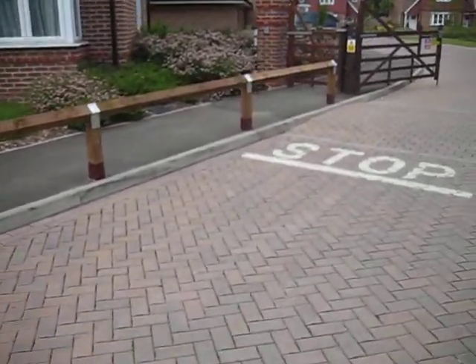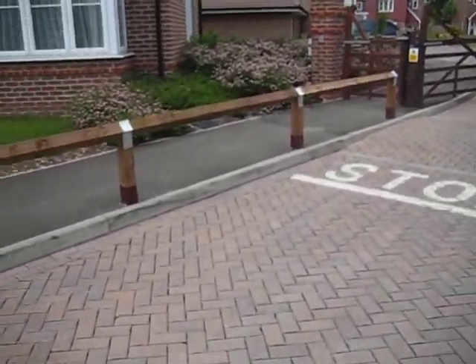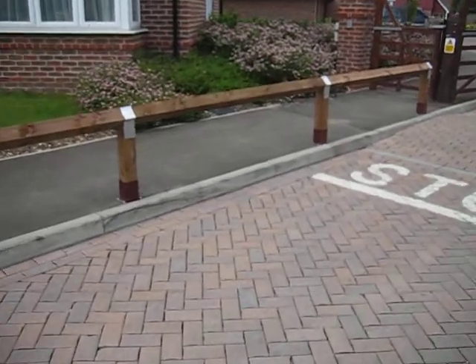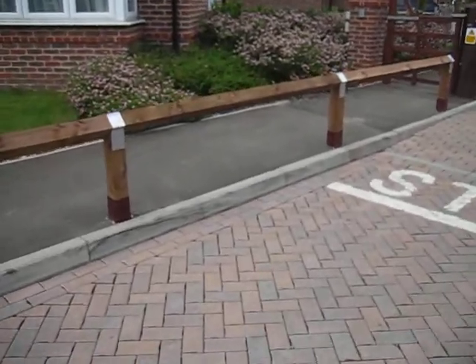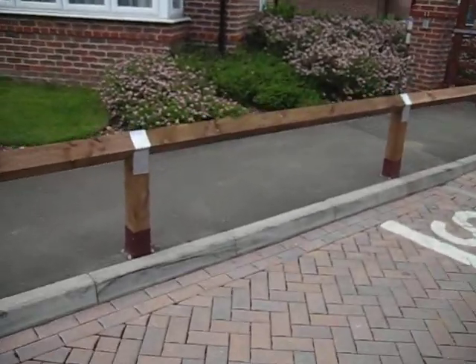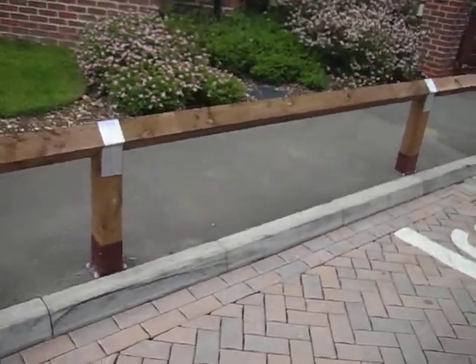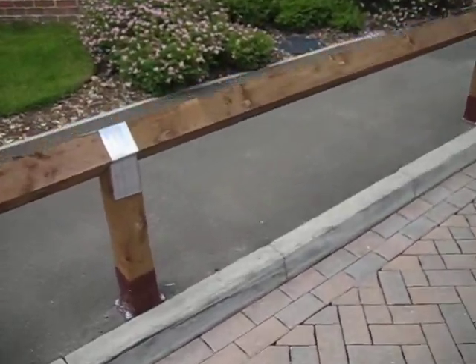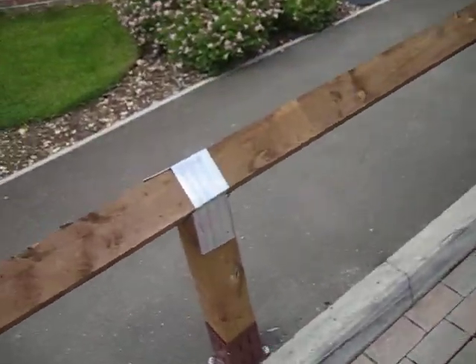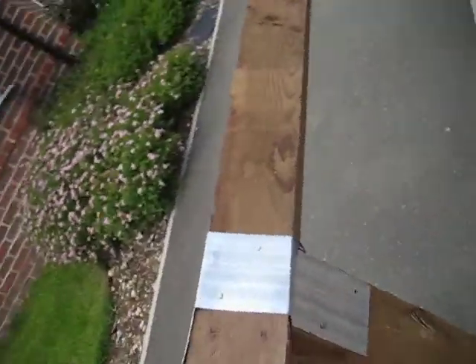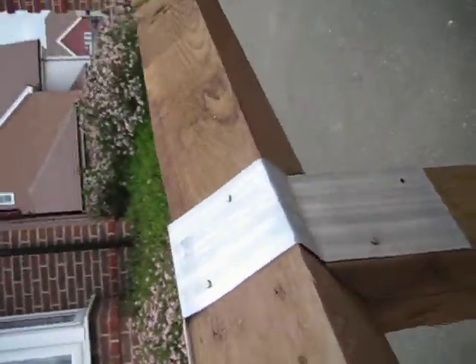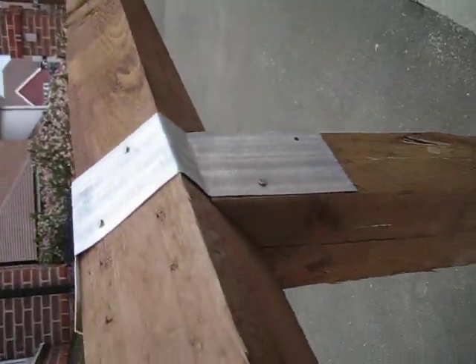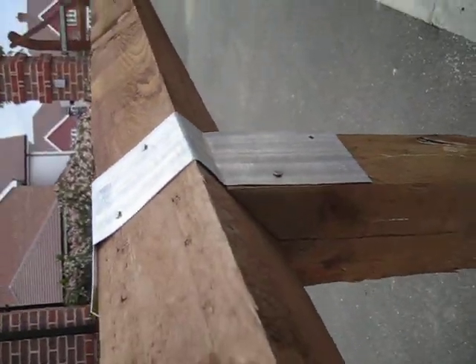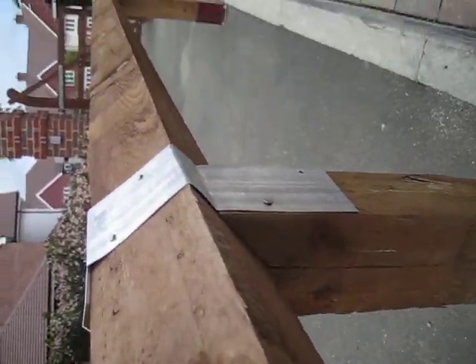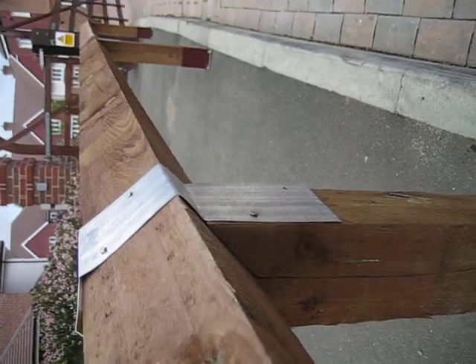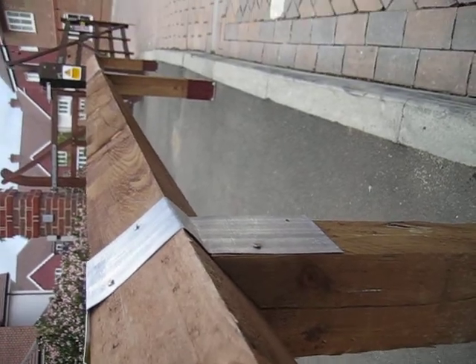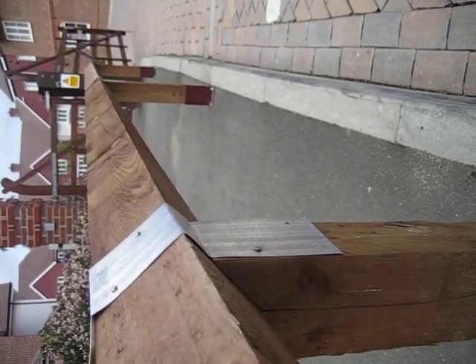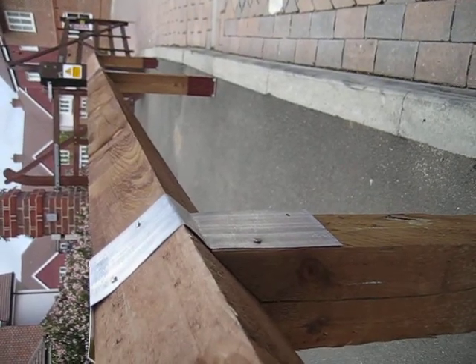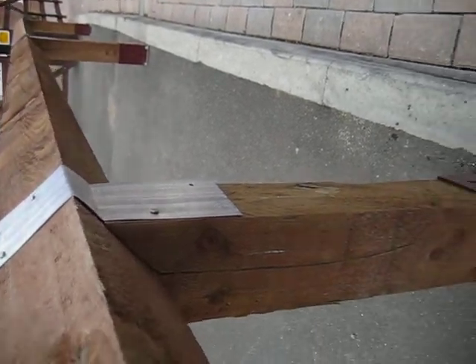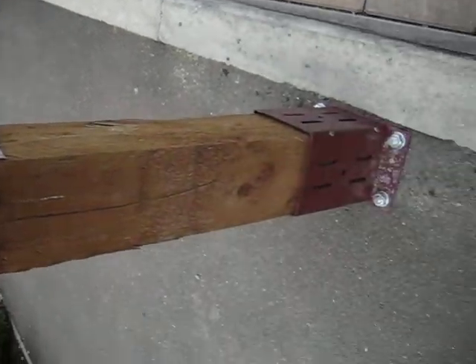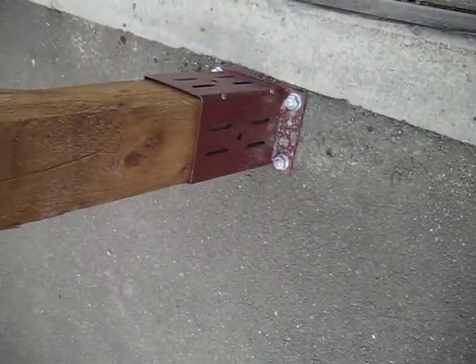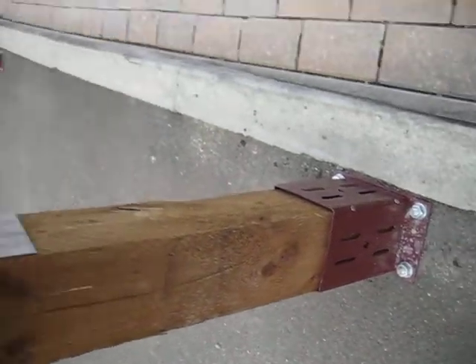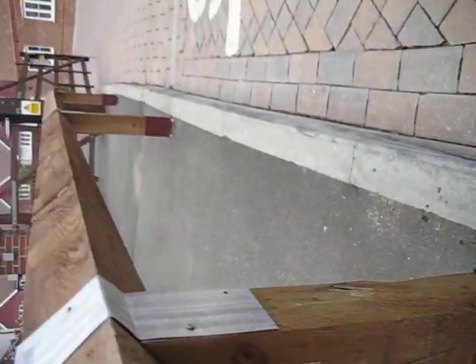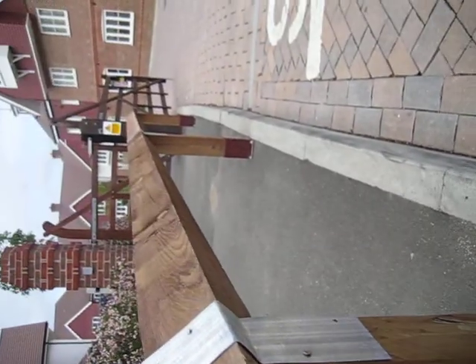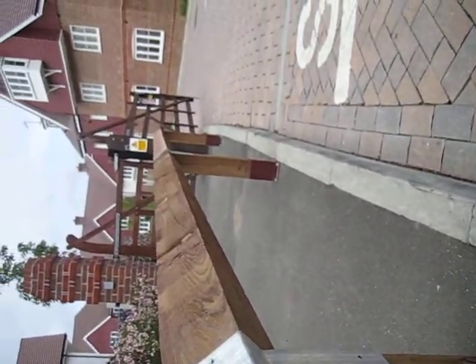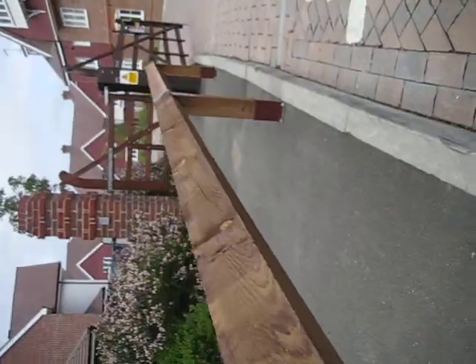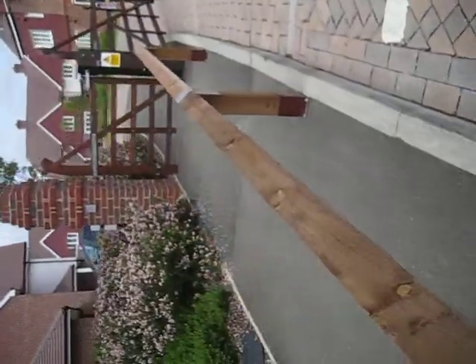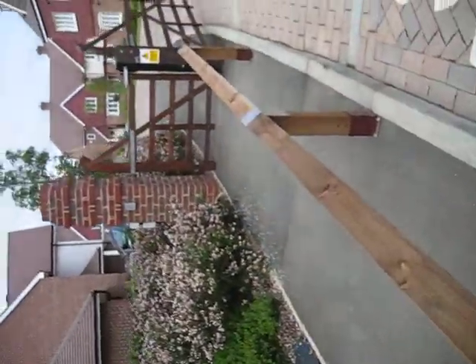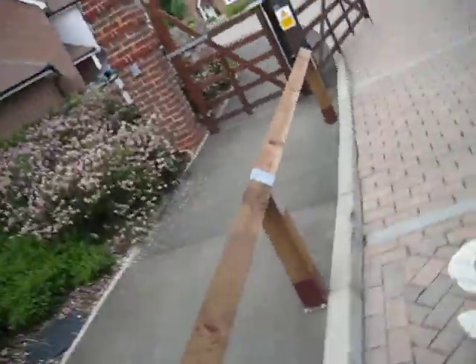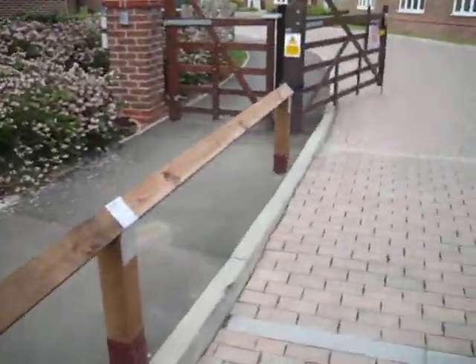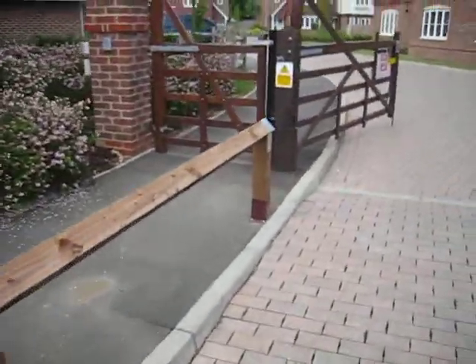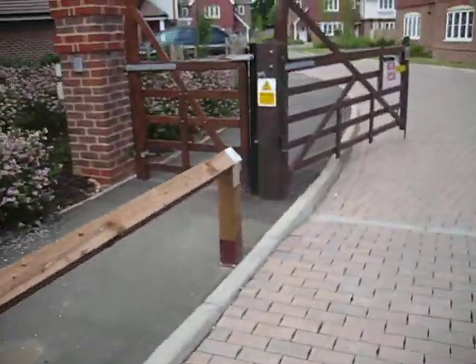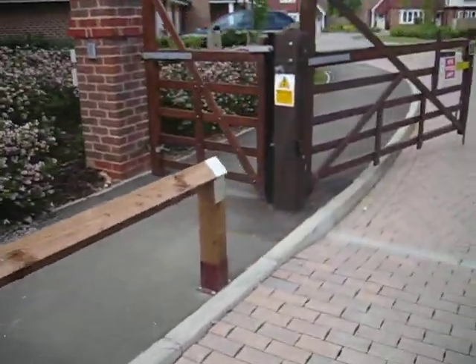As you'd normally expect, we finished all of this fencing to a very high standard. Please notice the attention to detail with the bracket work, how straight this fence is, how it runs all the way along the curb stone, and how it's basically going to keep all of the pedestrians safe.